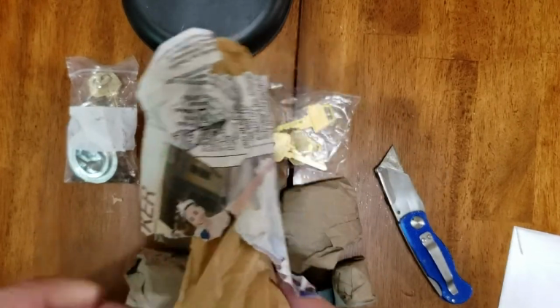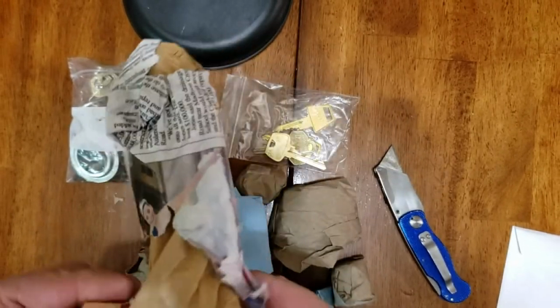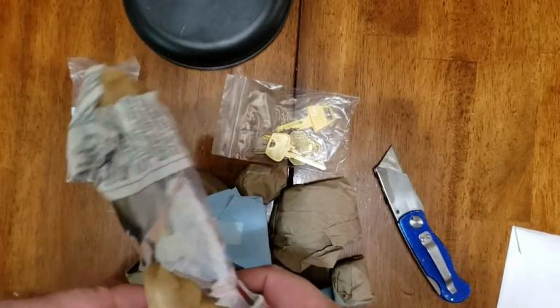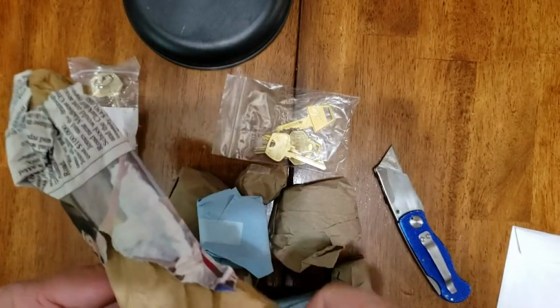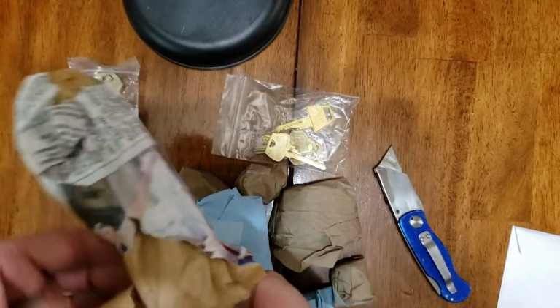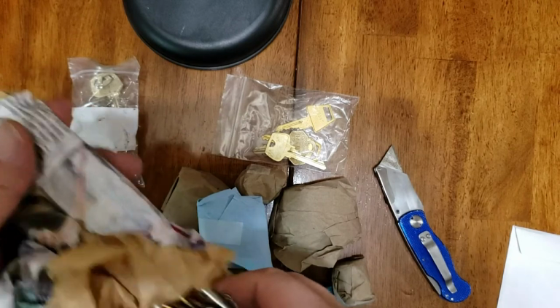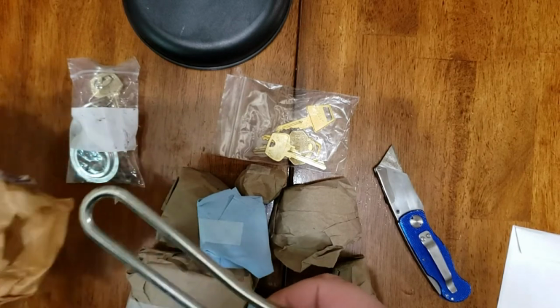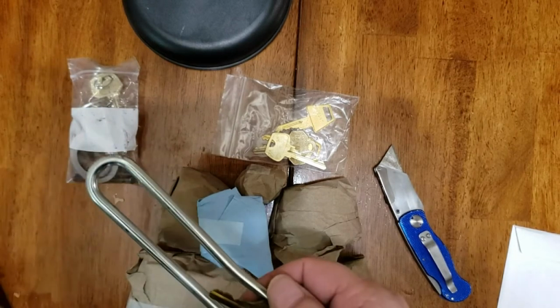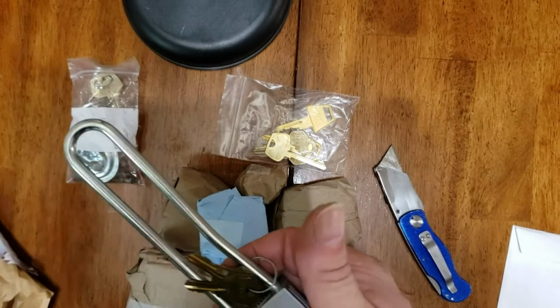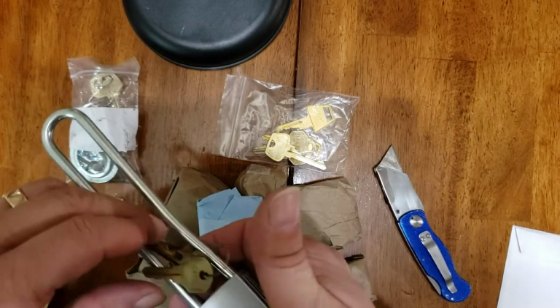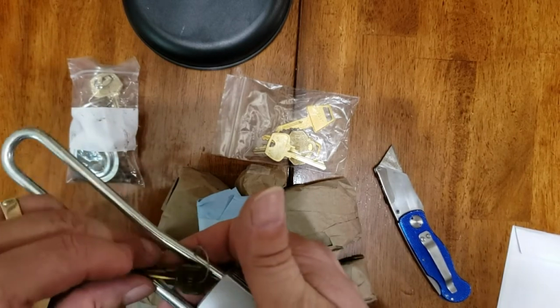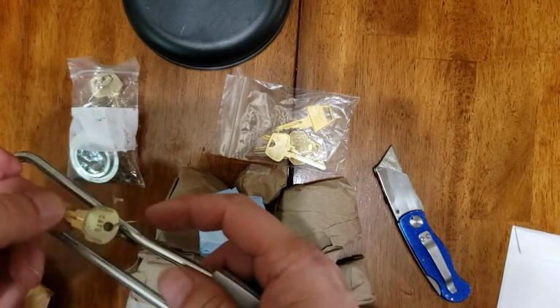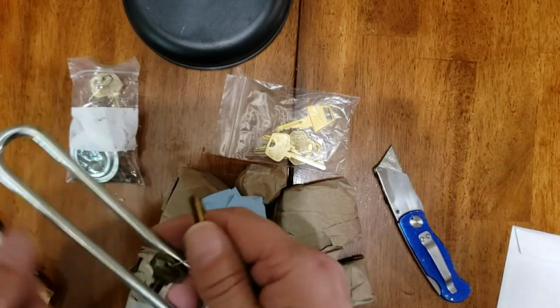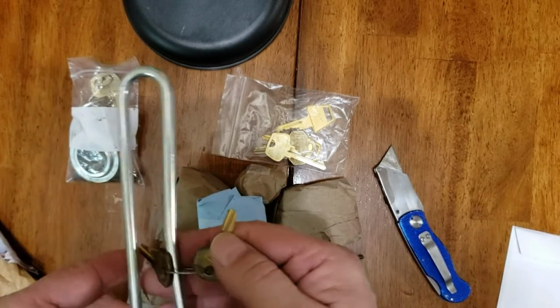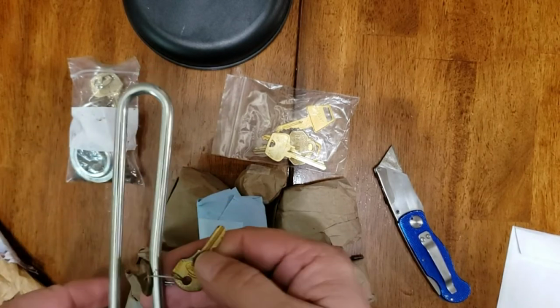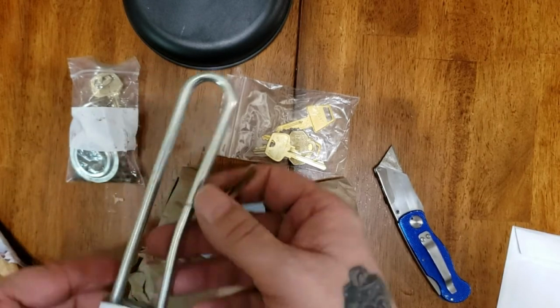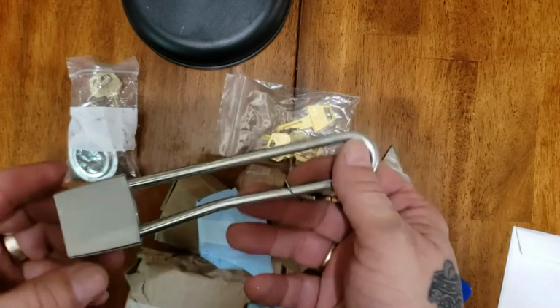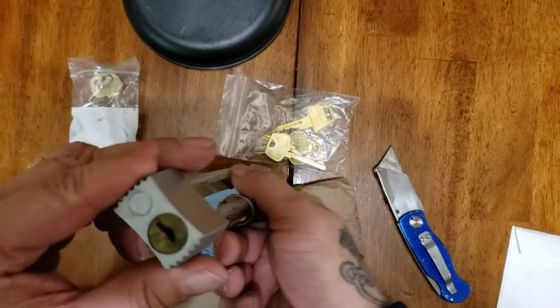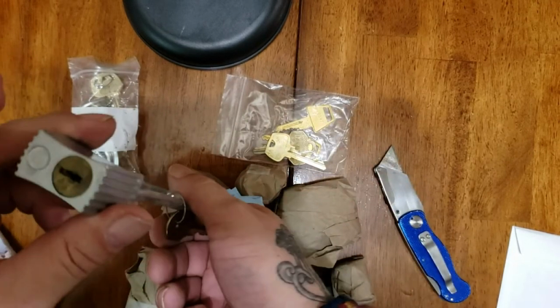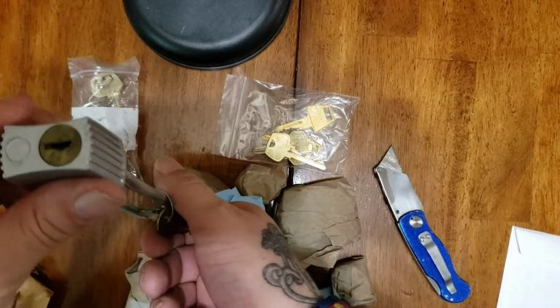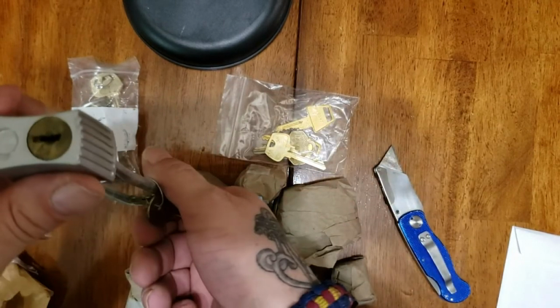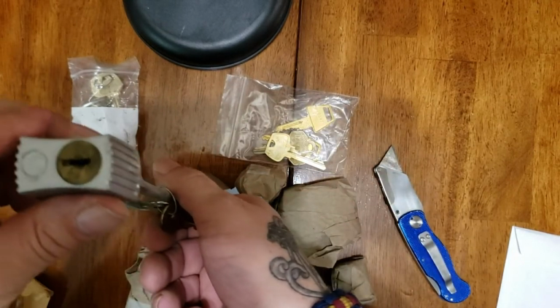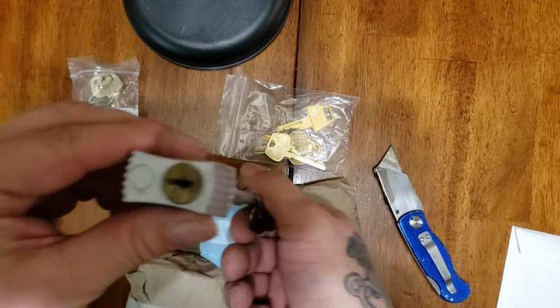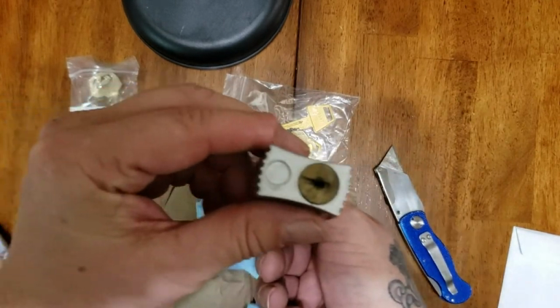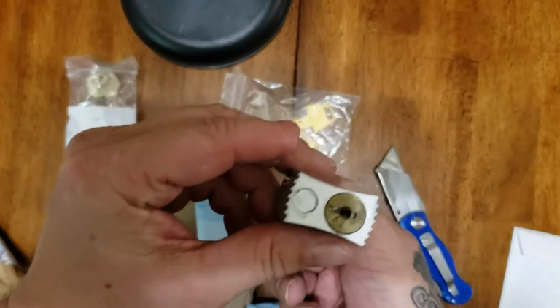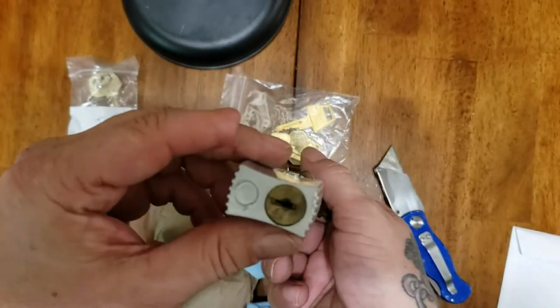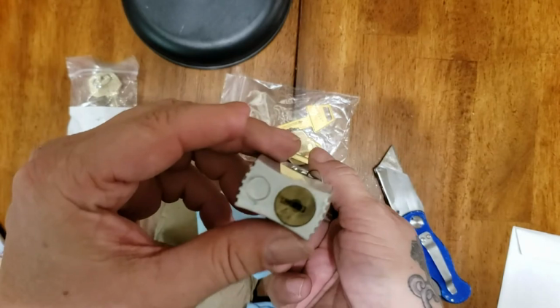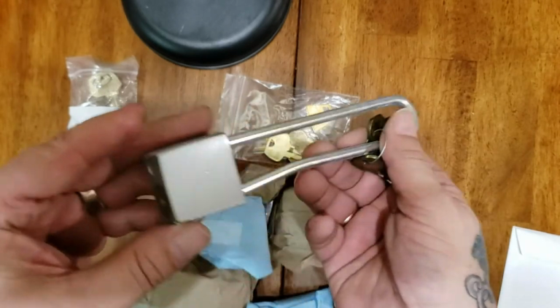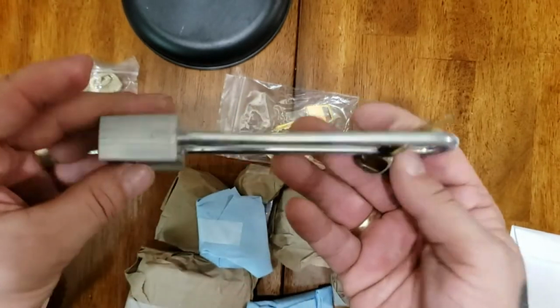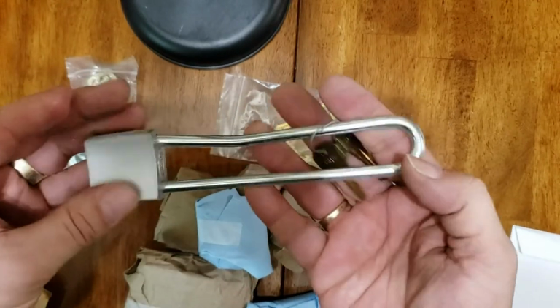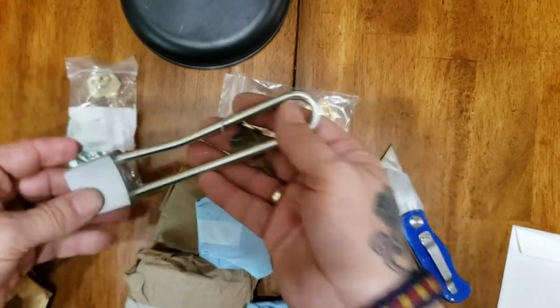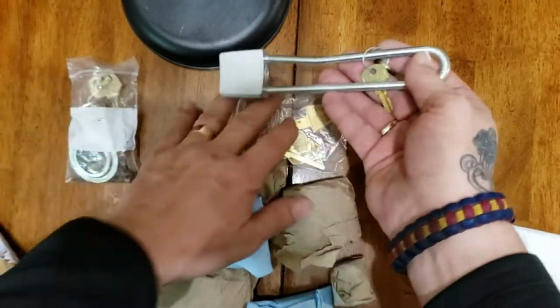This one is a vintage Corbin wafer padlock with, I believe, five wafers. It has two working keys. The shackle is slightly bent, but the lock works great. I'm going to try and straighten out the shackle on this beautiful padlock.